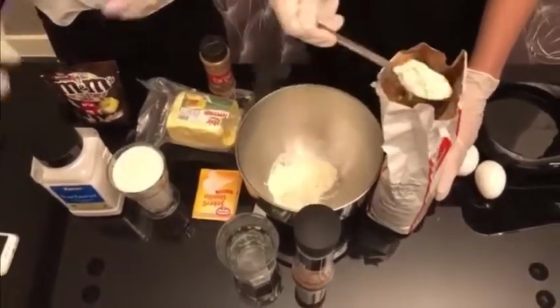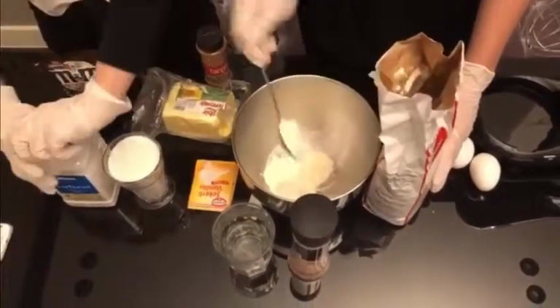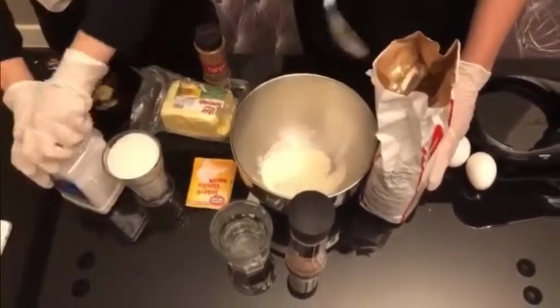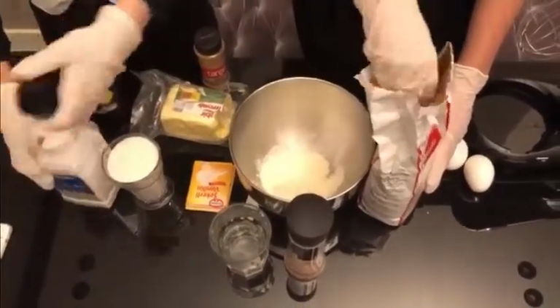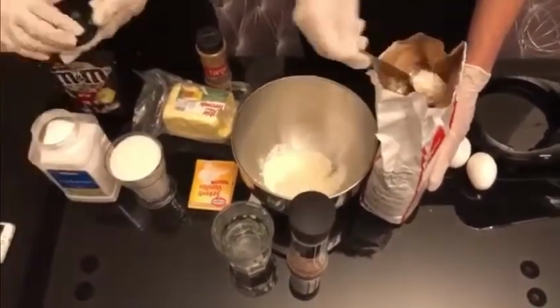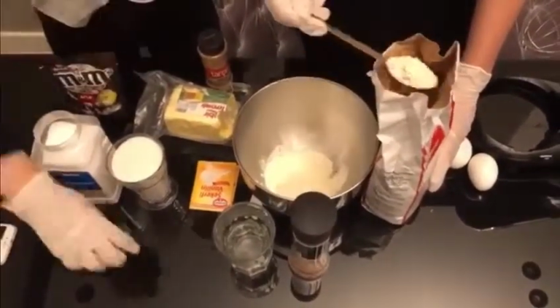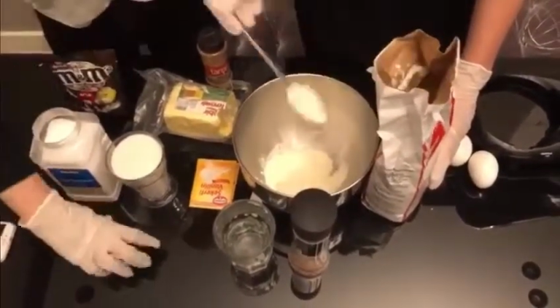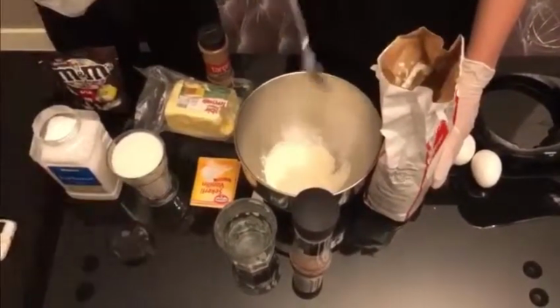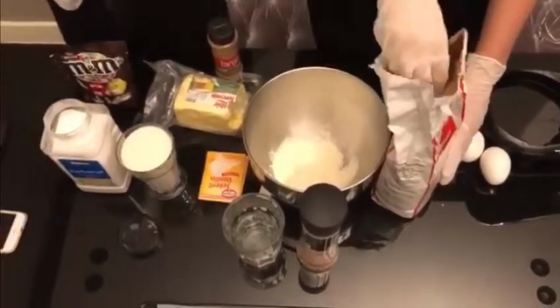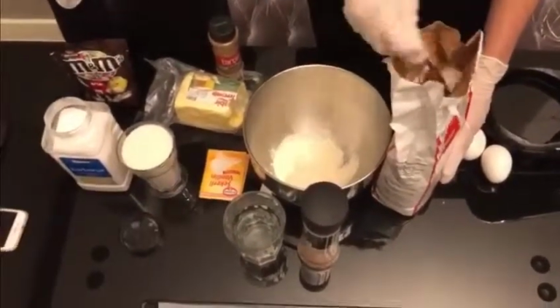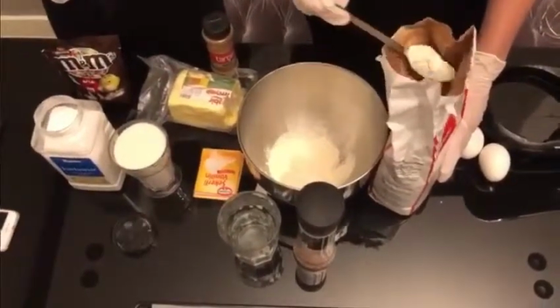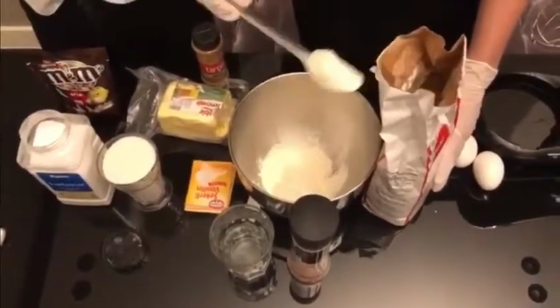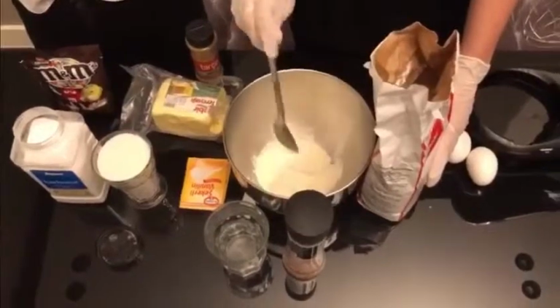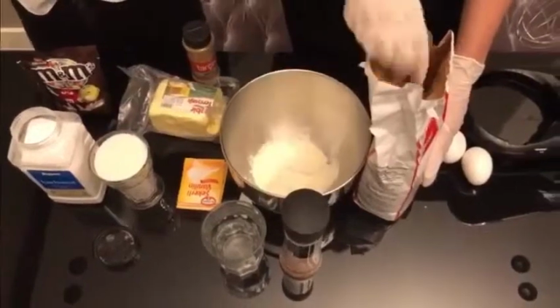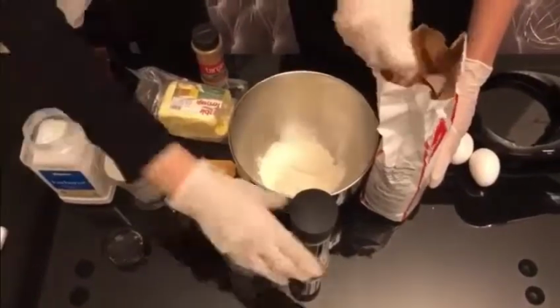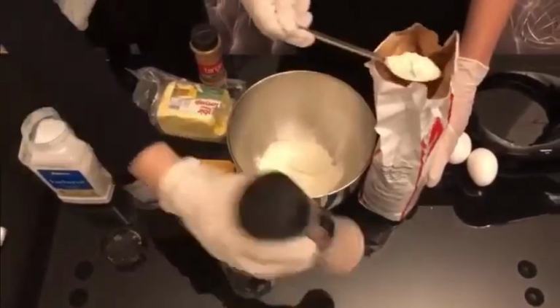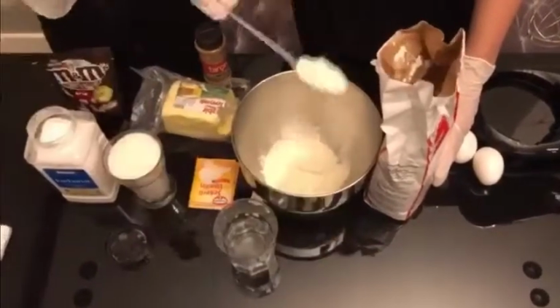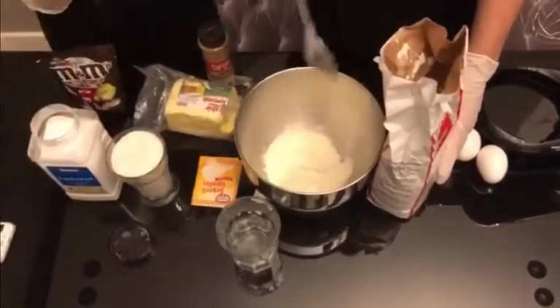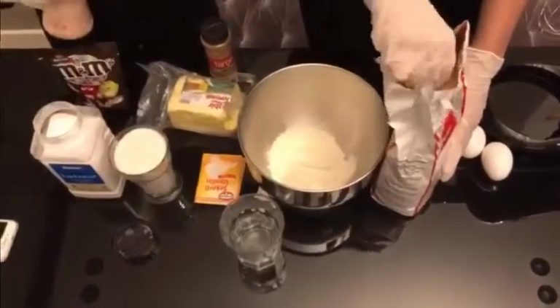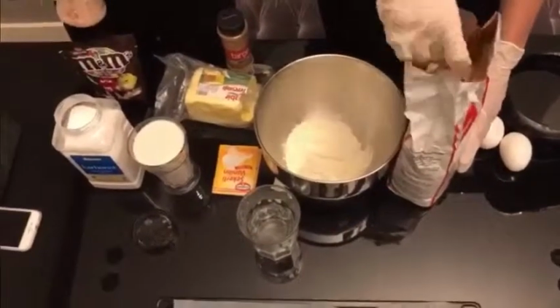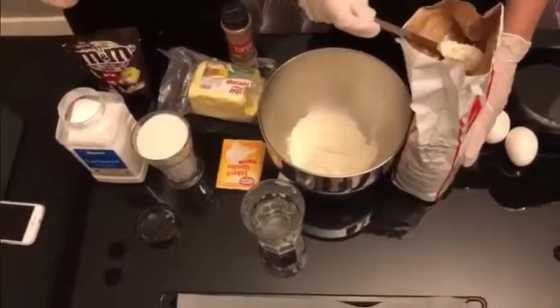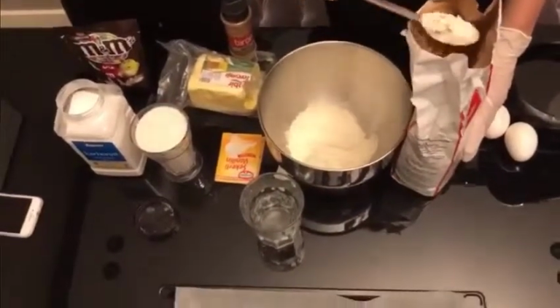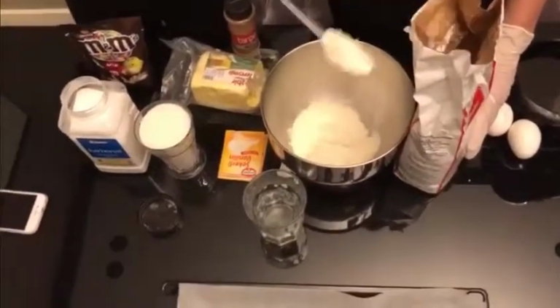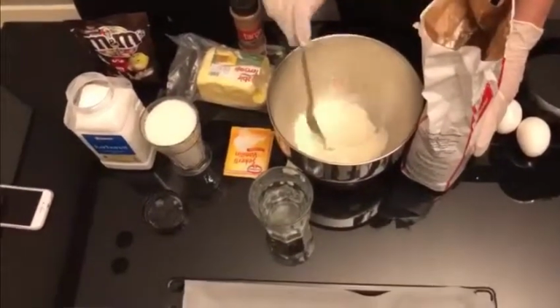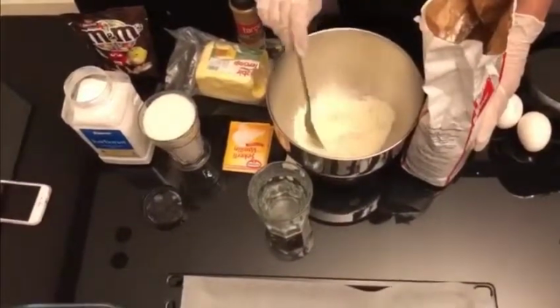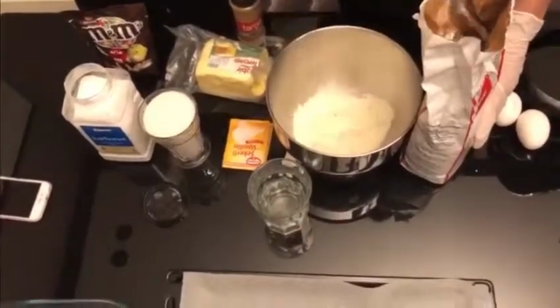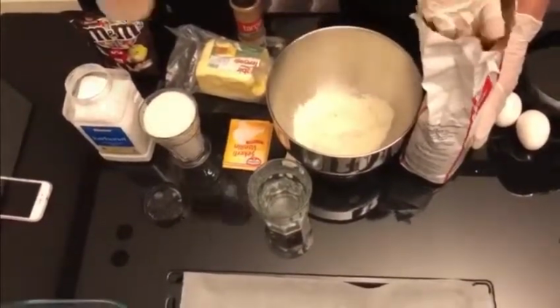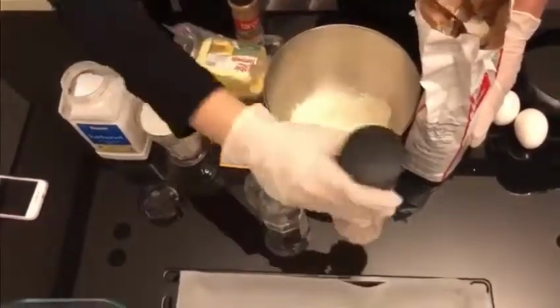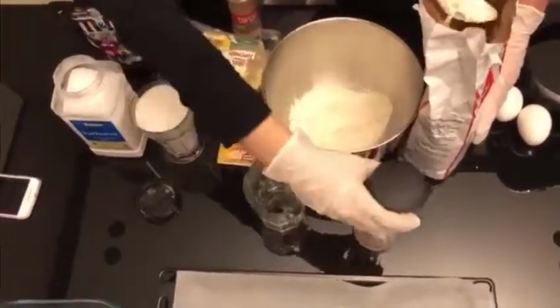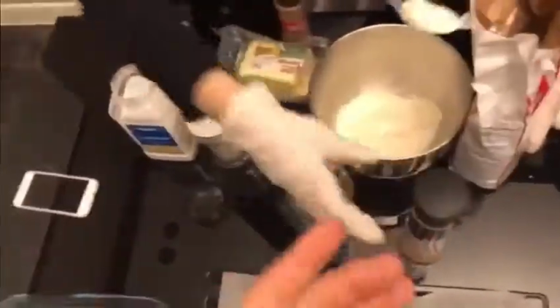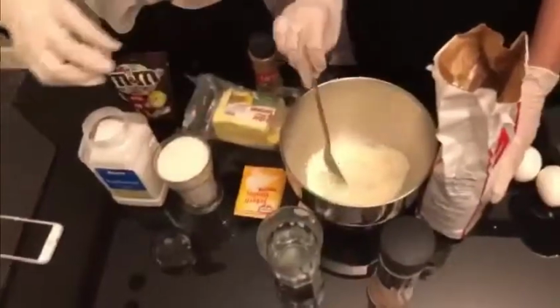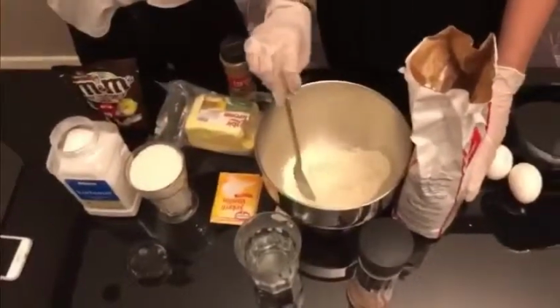First we are going to put a couple spoons of flour. While we are doing that, we are going to pour some baking soda and a pinch of salt.